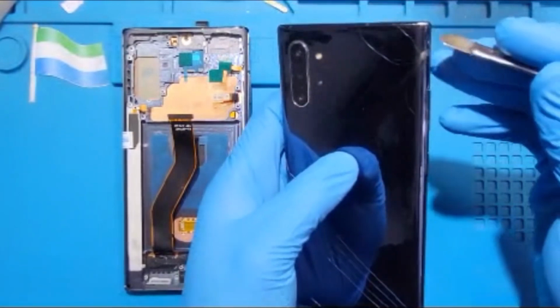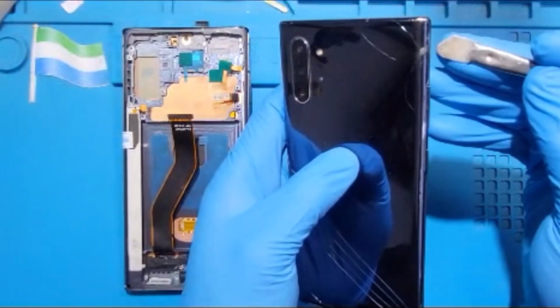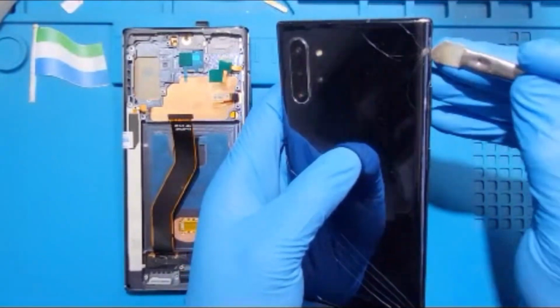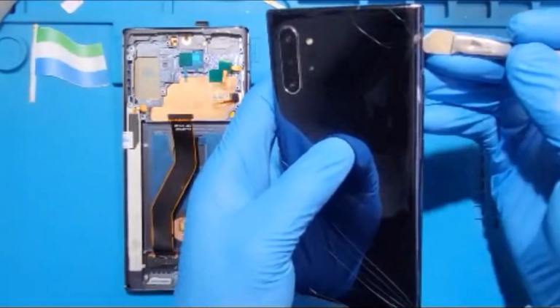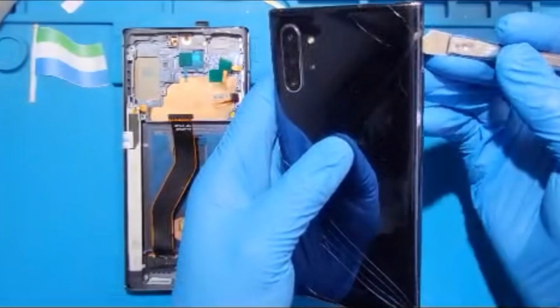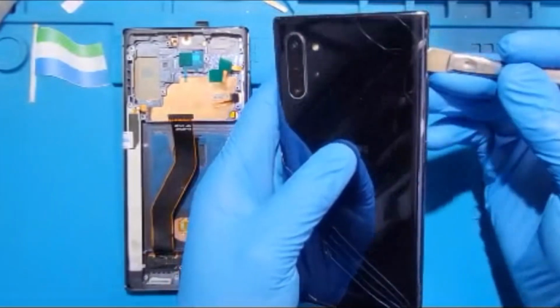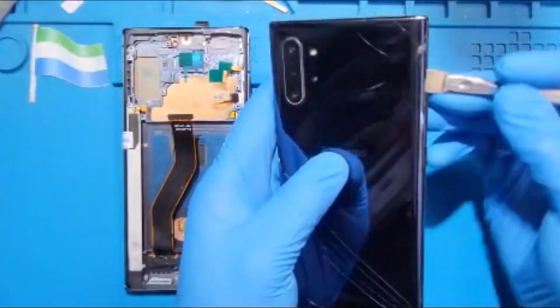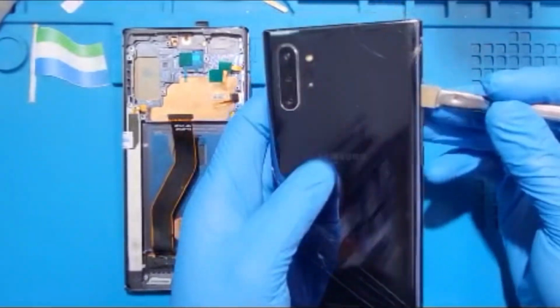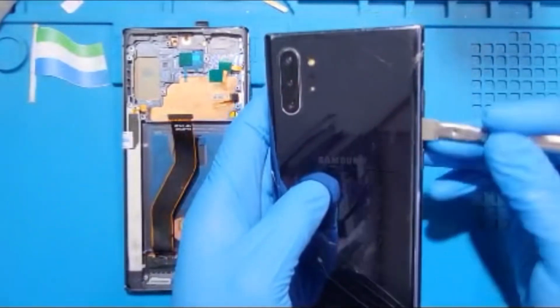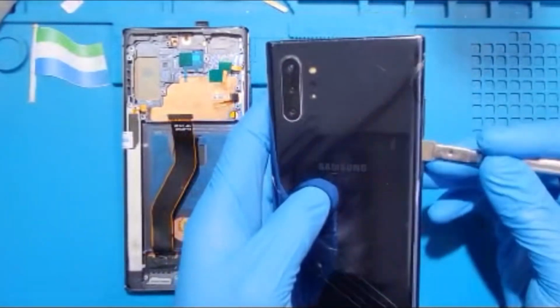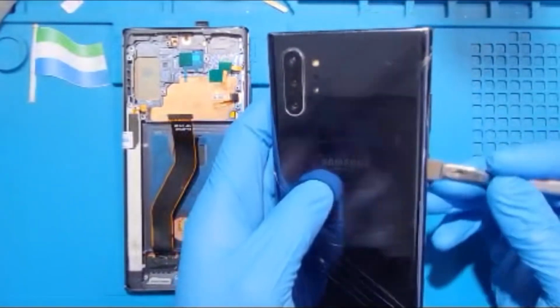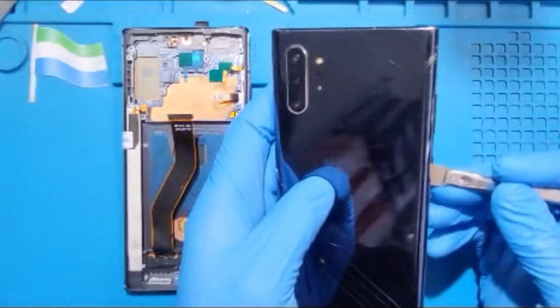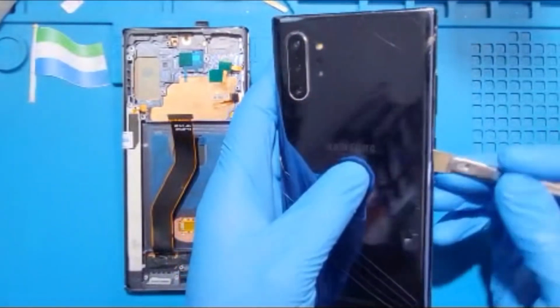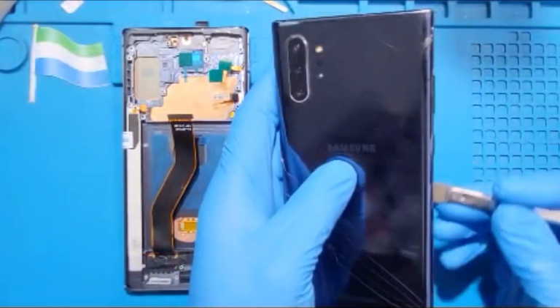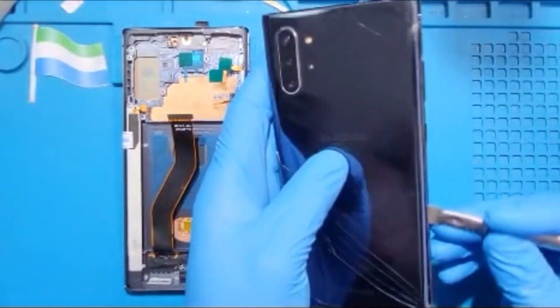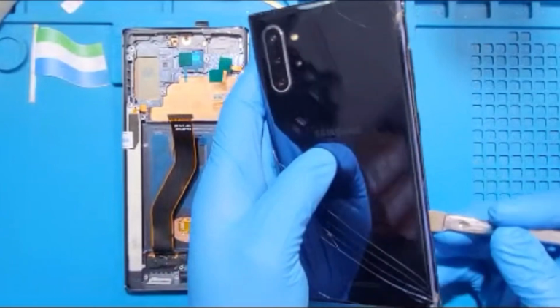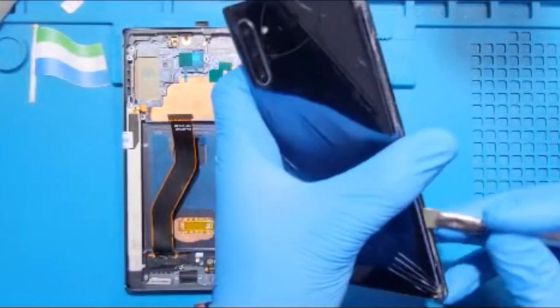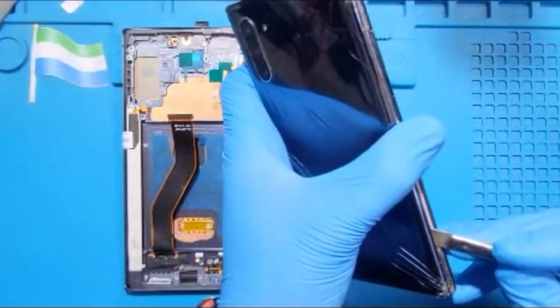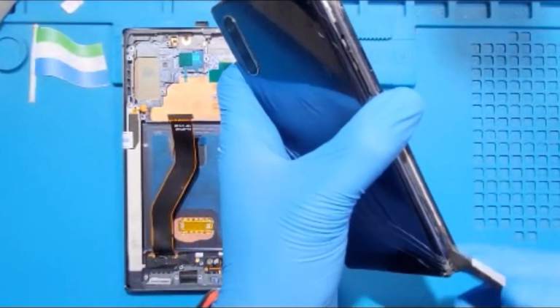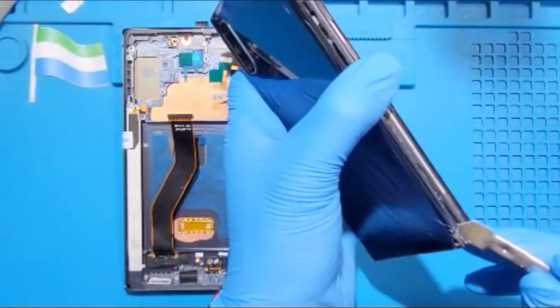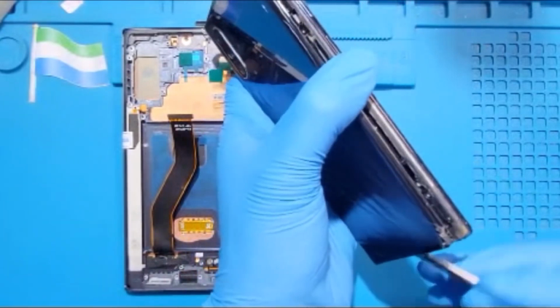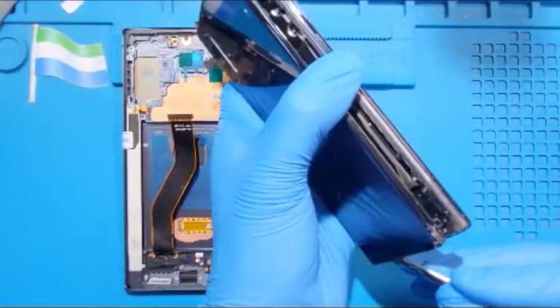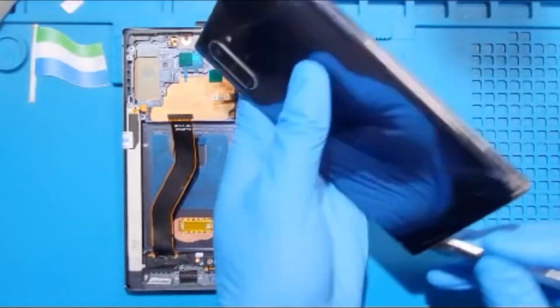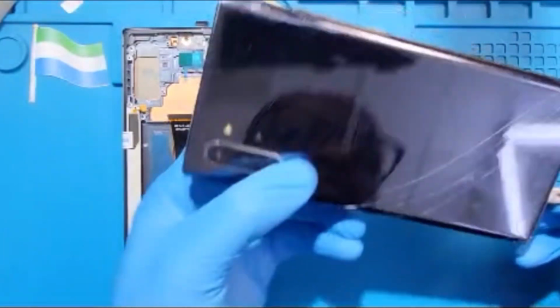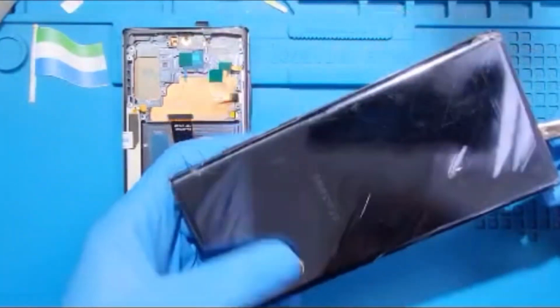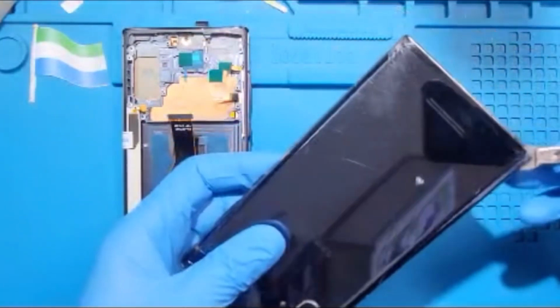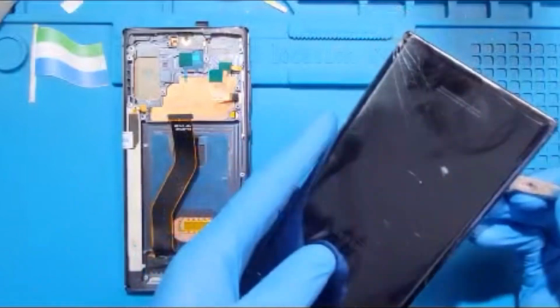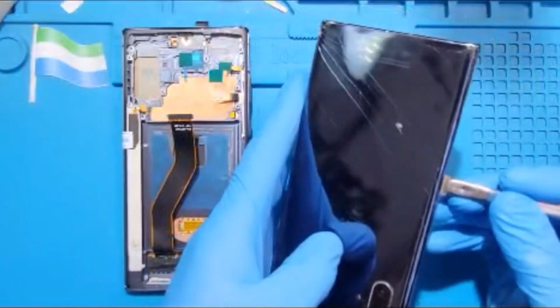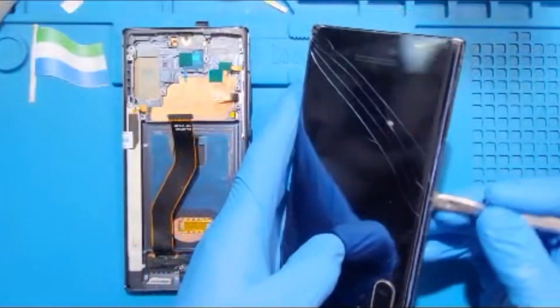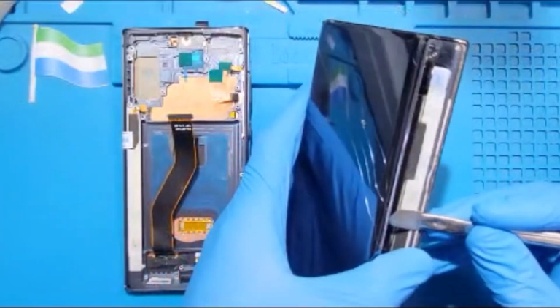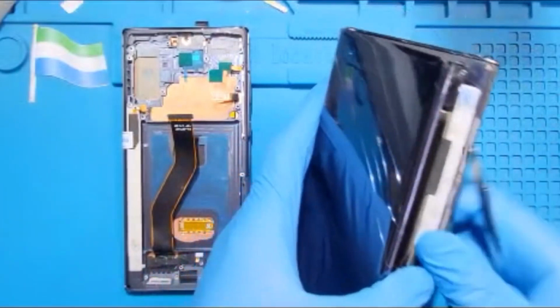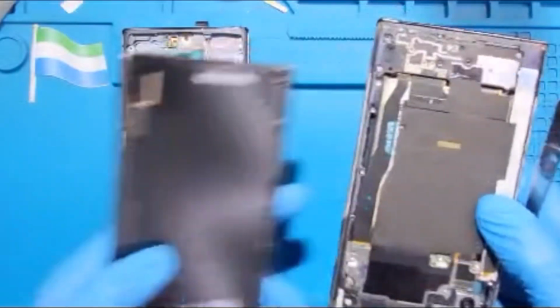My phone is already heated so I just need to open it. When you heat it, it makes it easier to open very fast. It's already loose everywhere so it's easier for me to open. Take out the back.